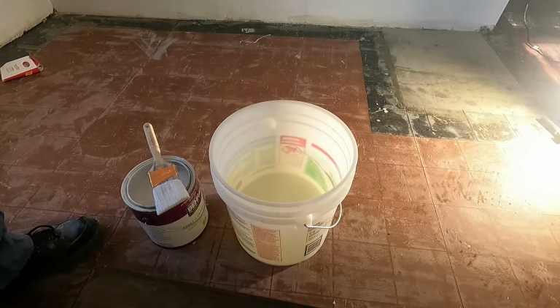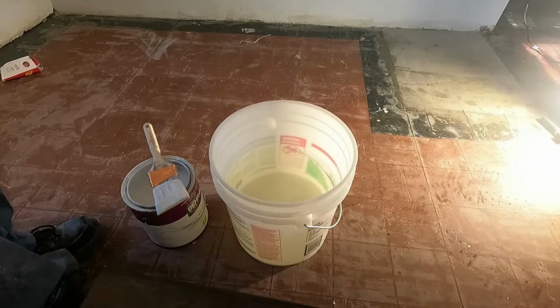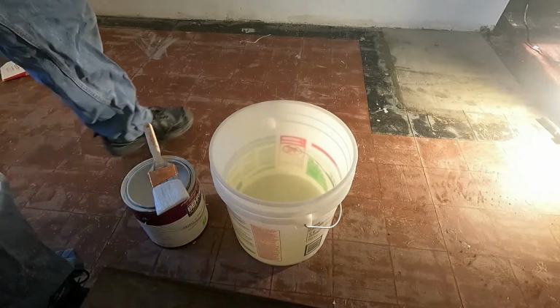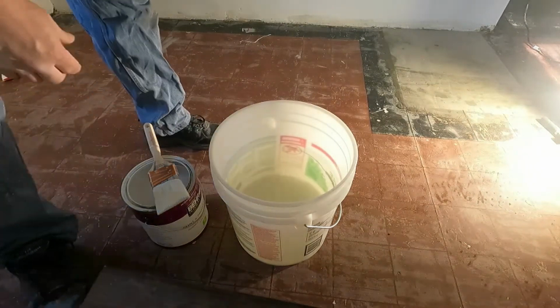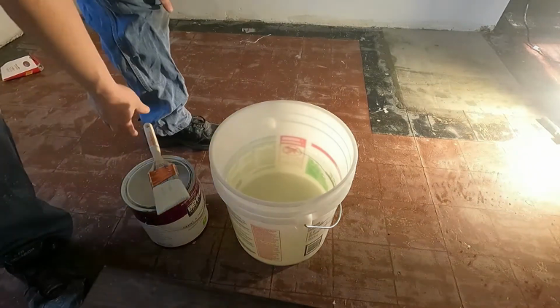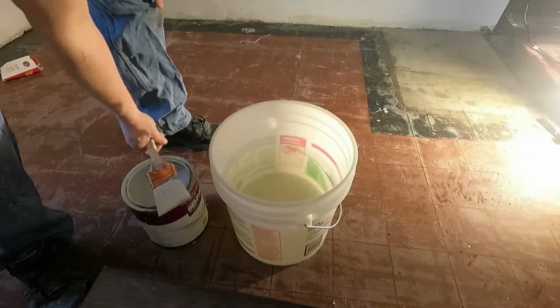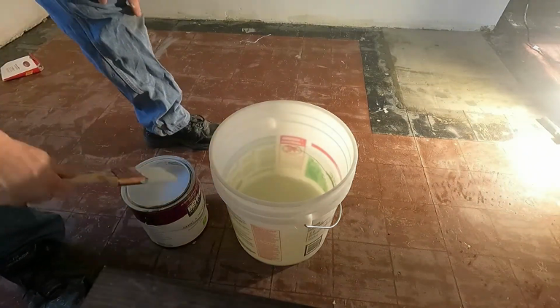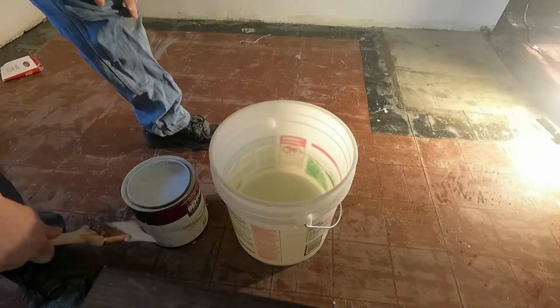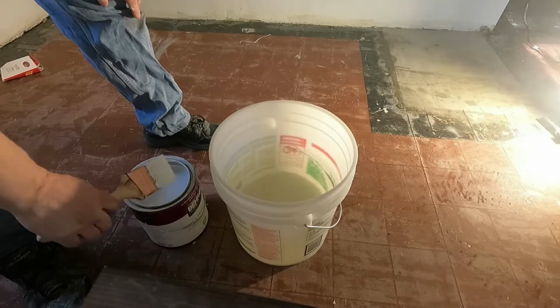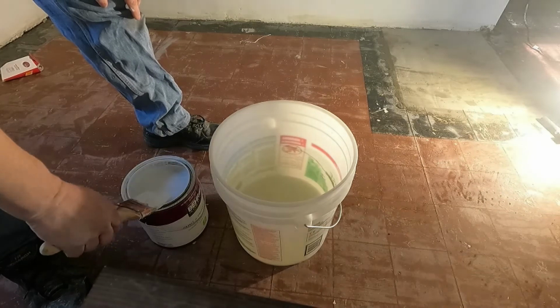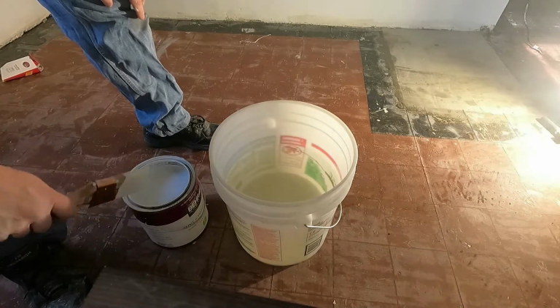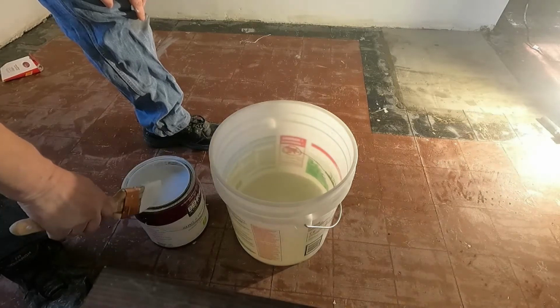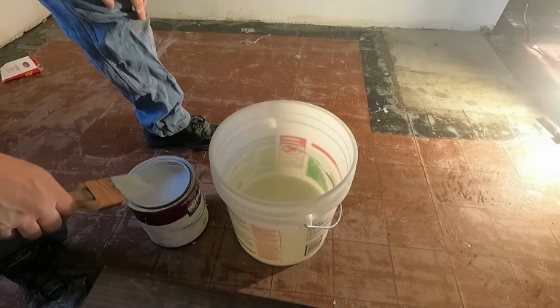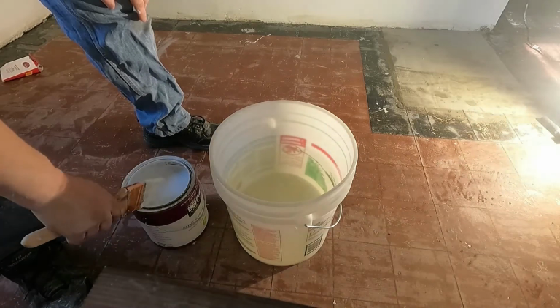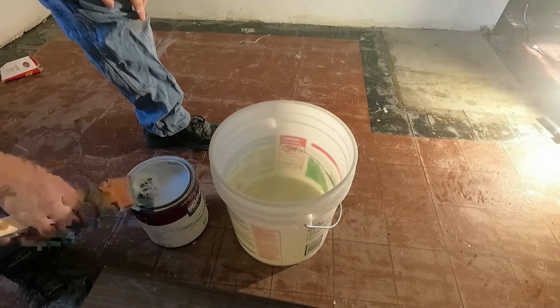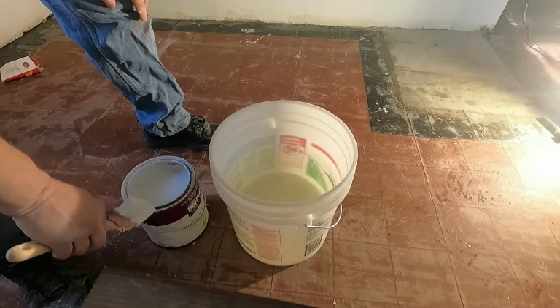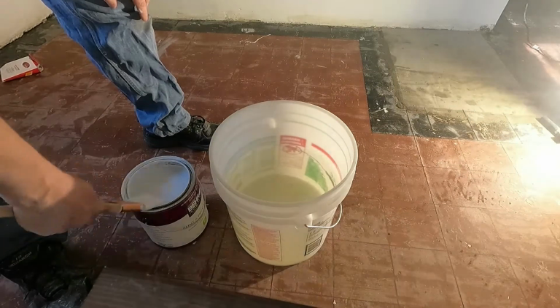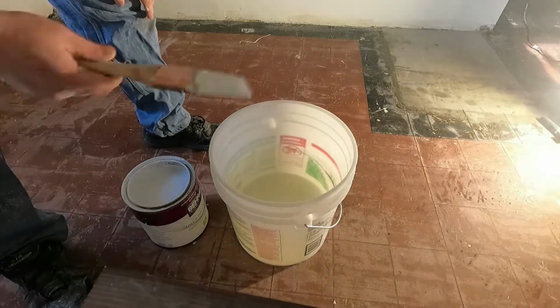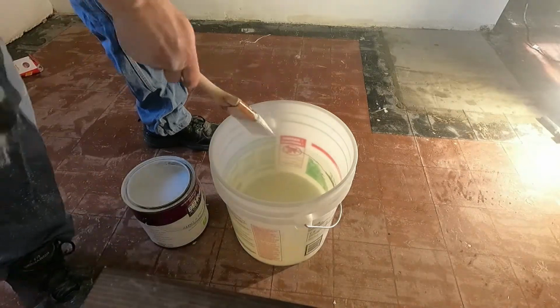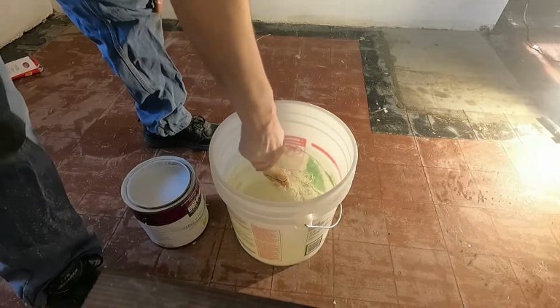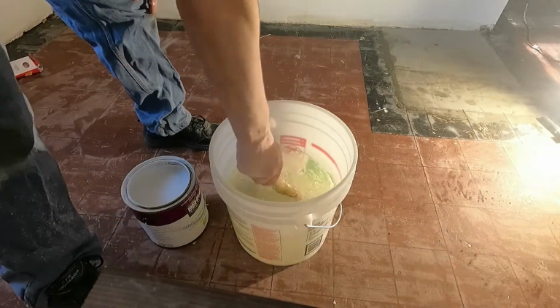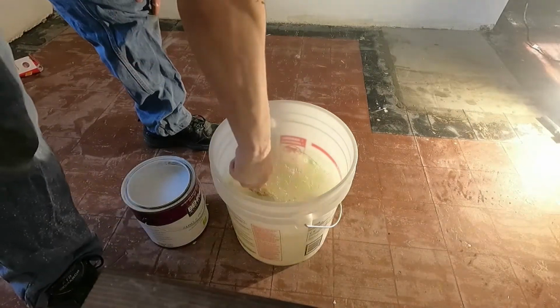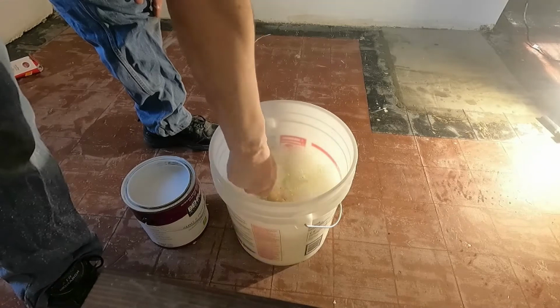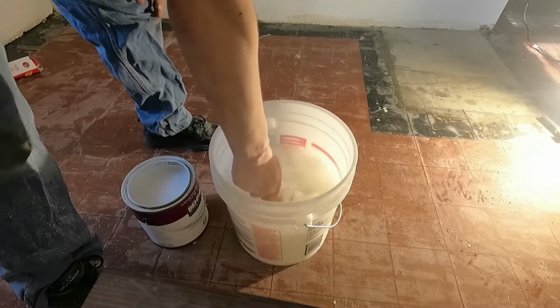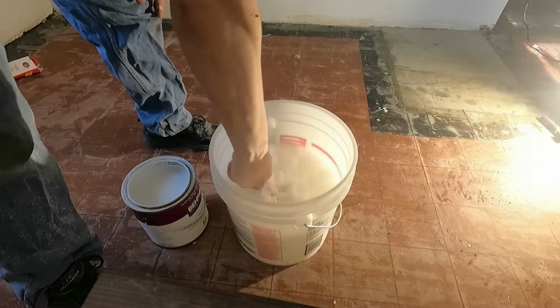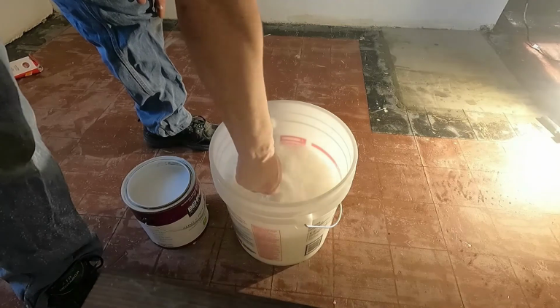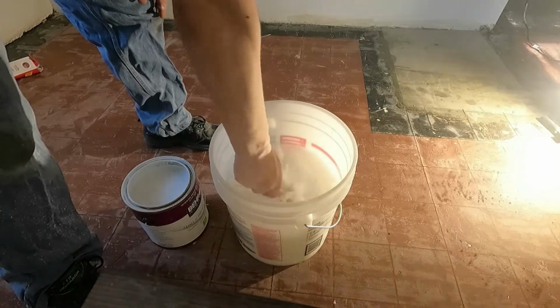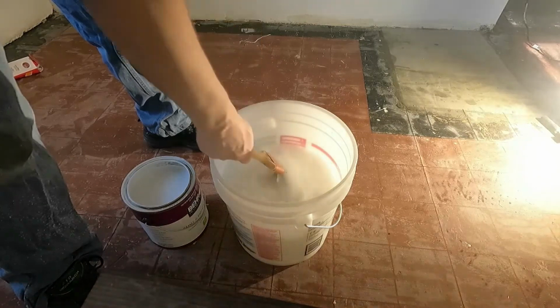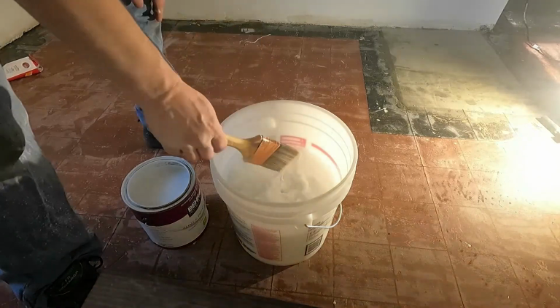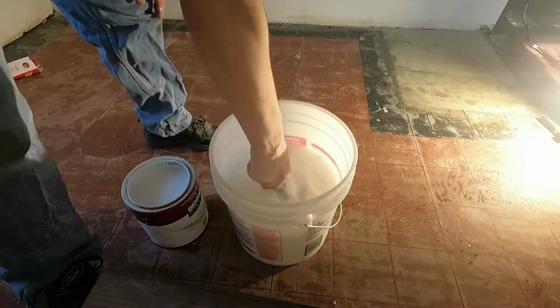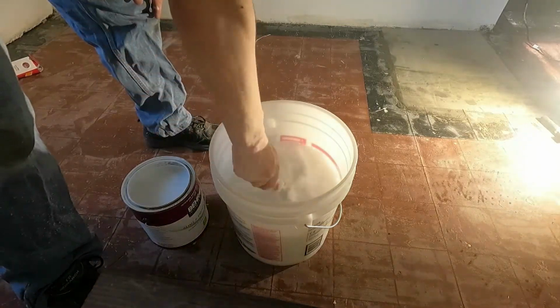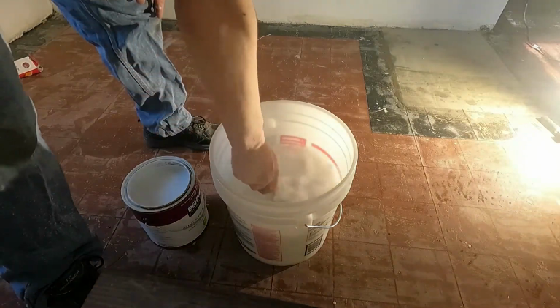This is how I like to clean my paintbrushes. After I use a latex paint or a water-soluble paint, I fill a 5 gallon bucket of water.